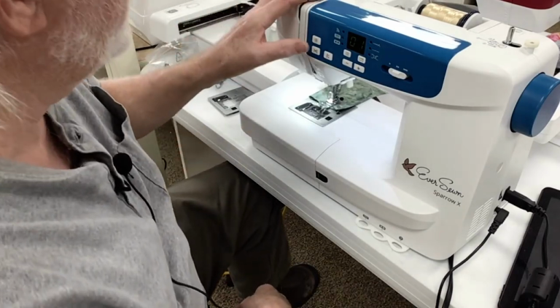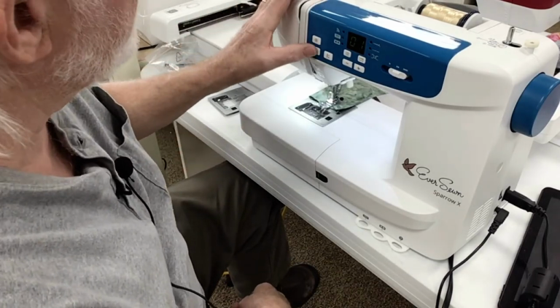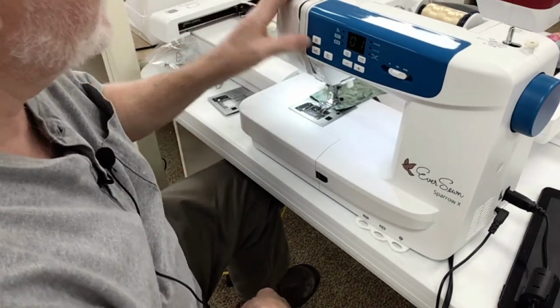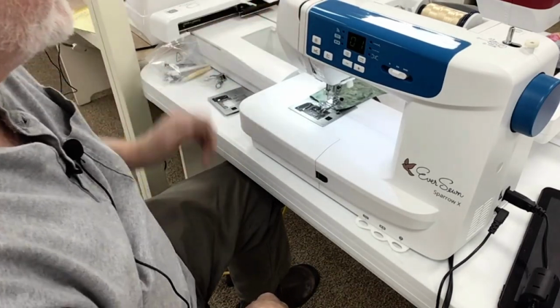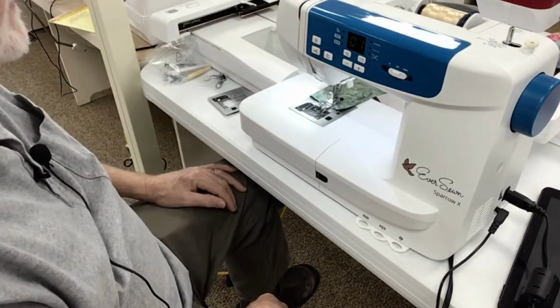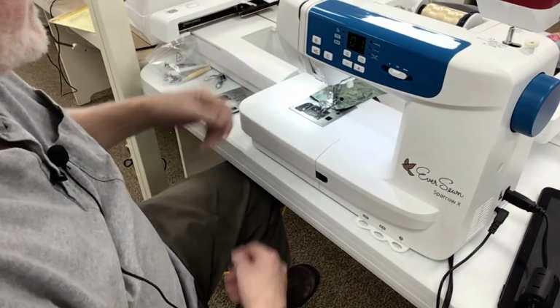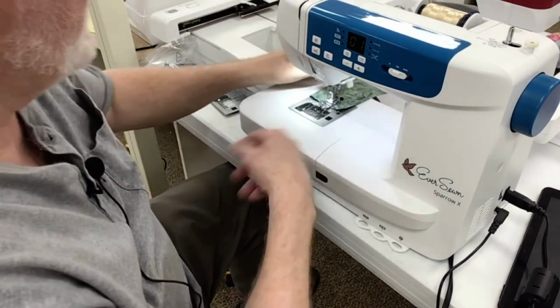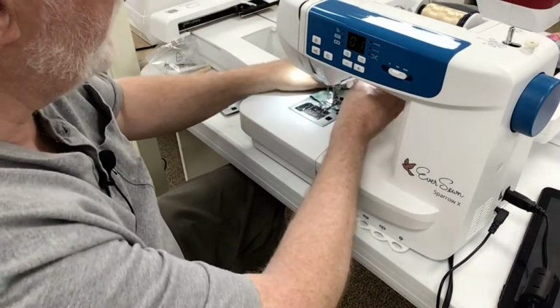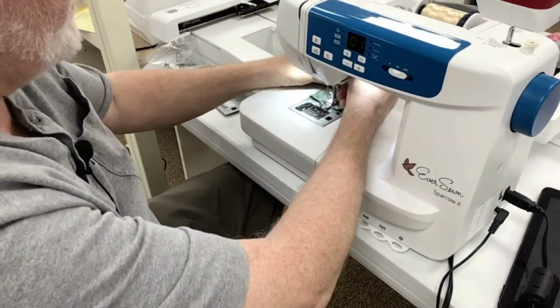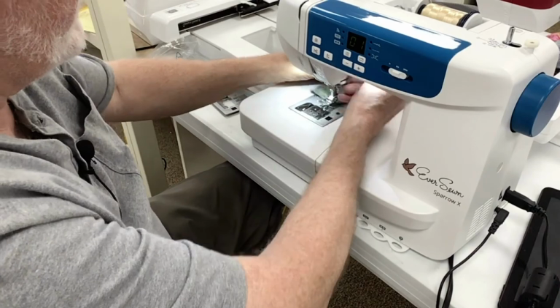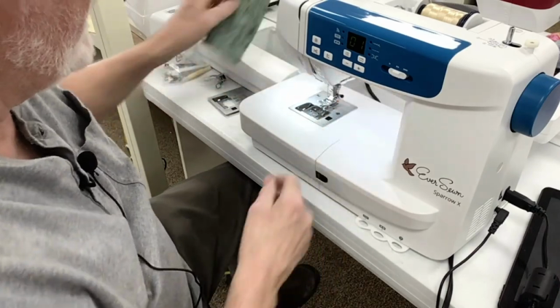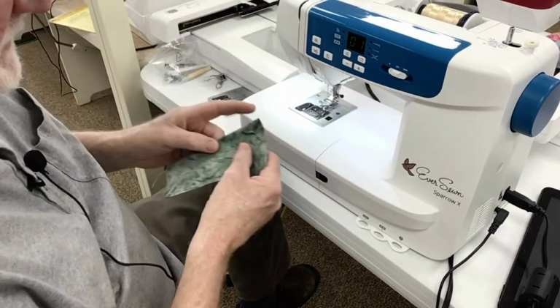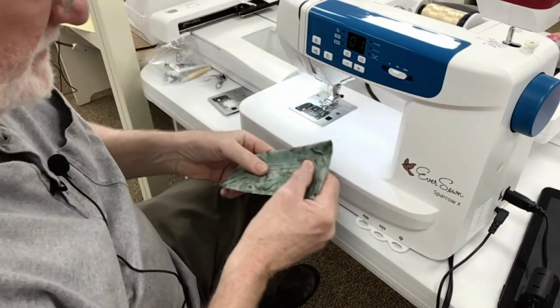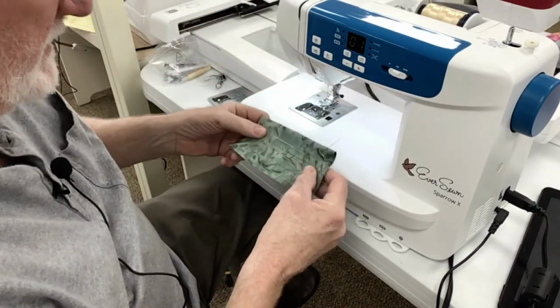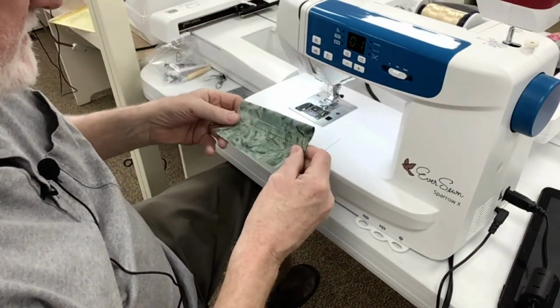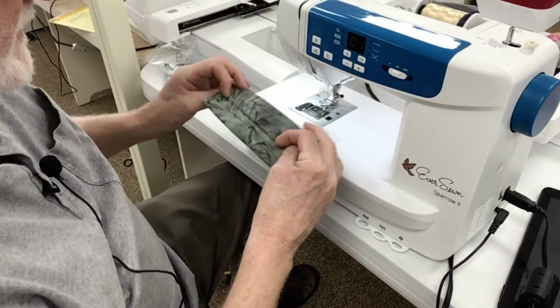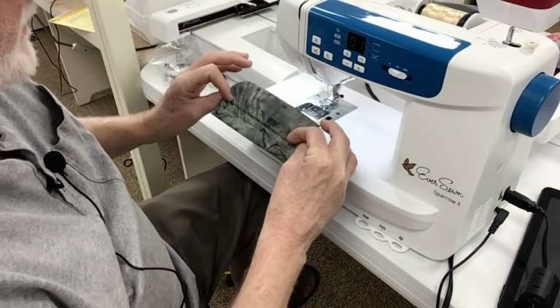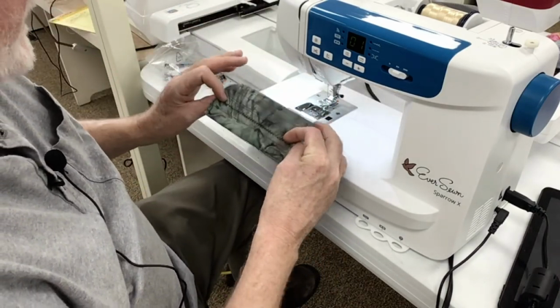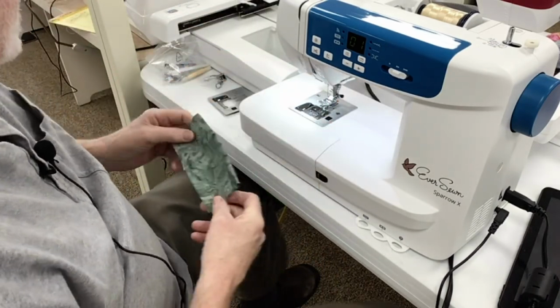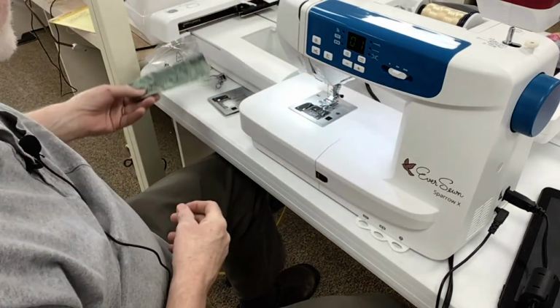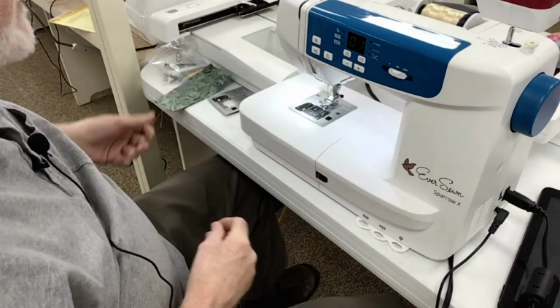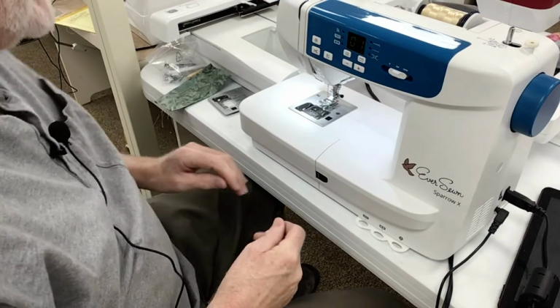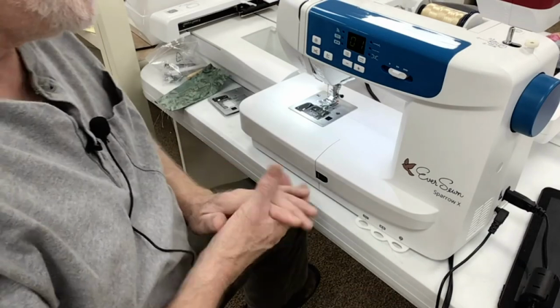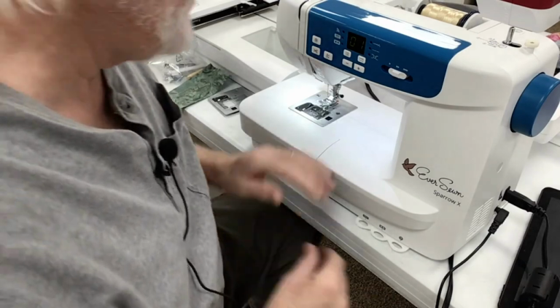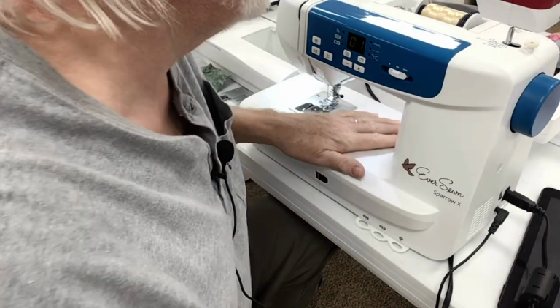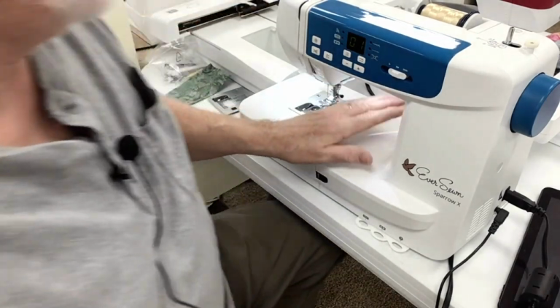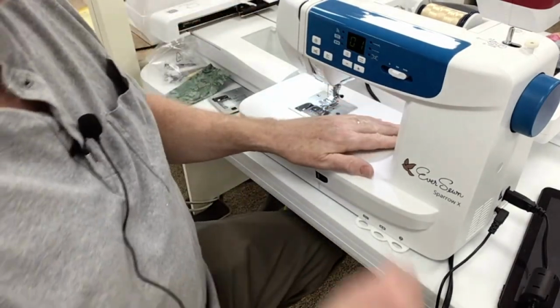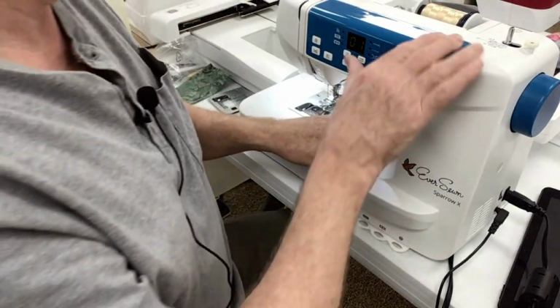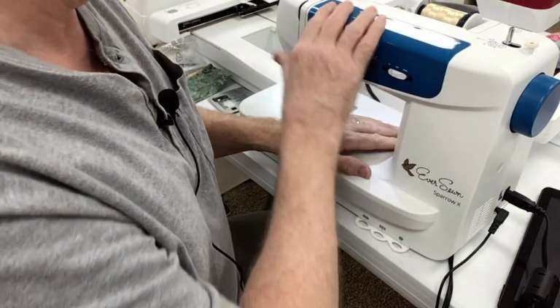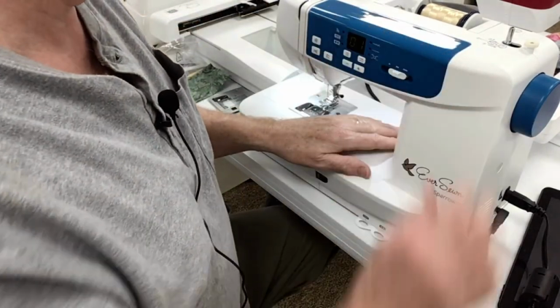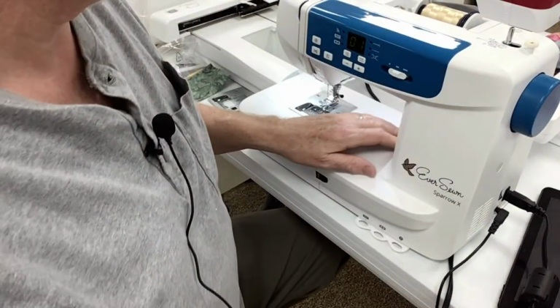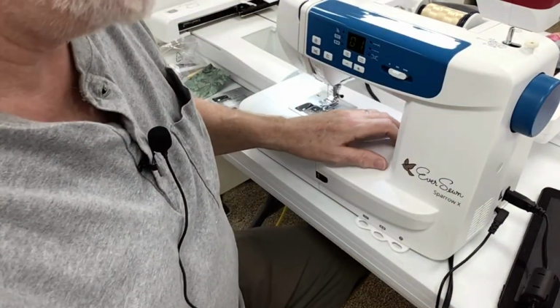And look at that. Beautiful, isn't it? You don't have to pull the tails. You don't have to have a starter on it. Great job. Thanks for watching this — I'm going to do a video next on this using the embroidery.